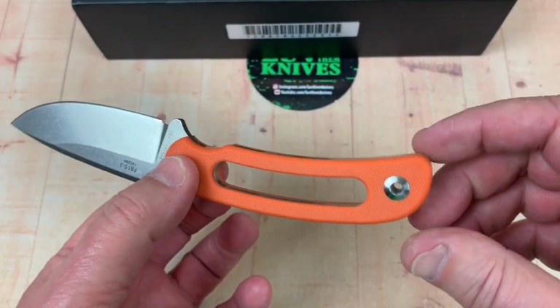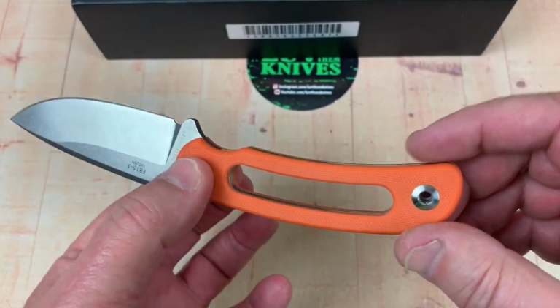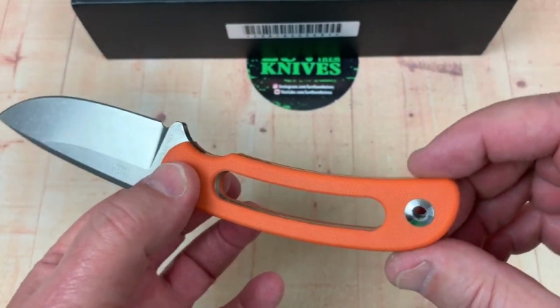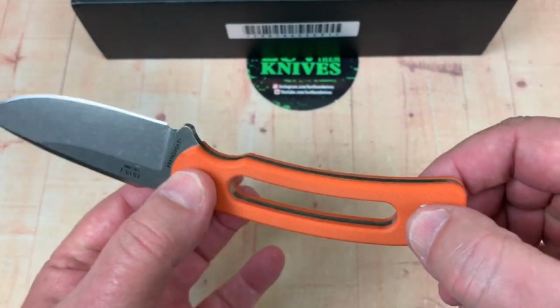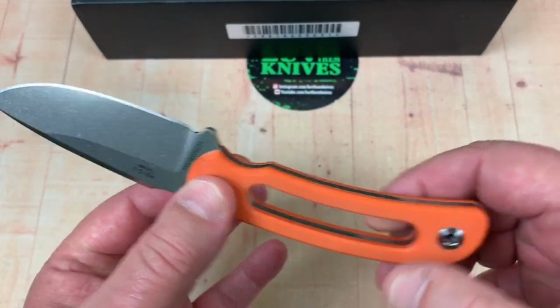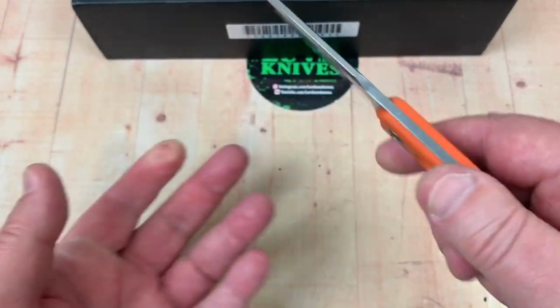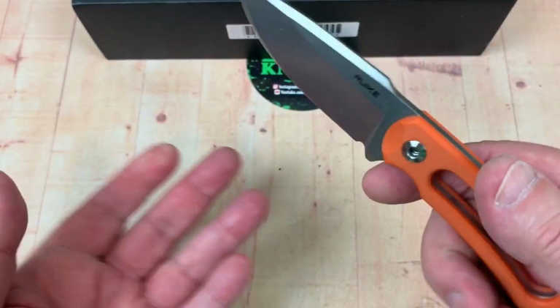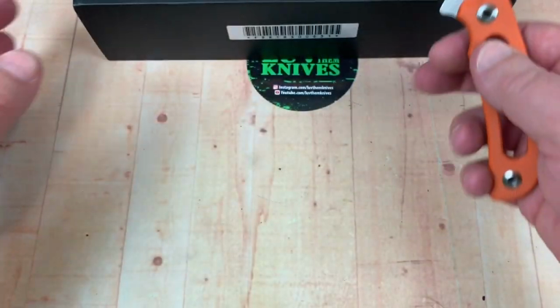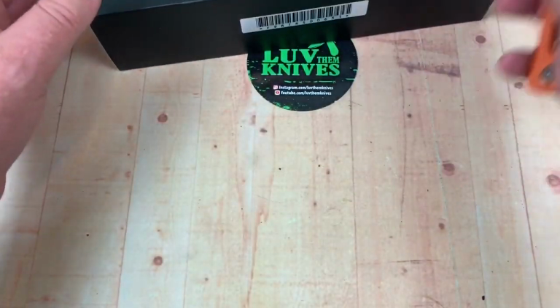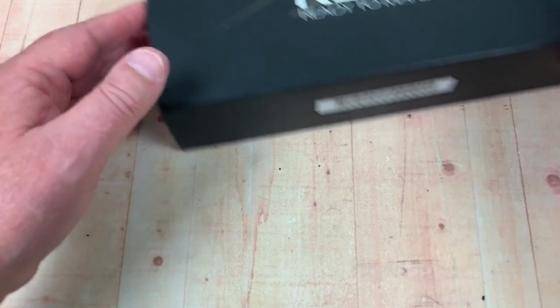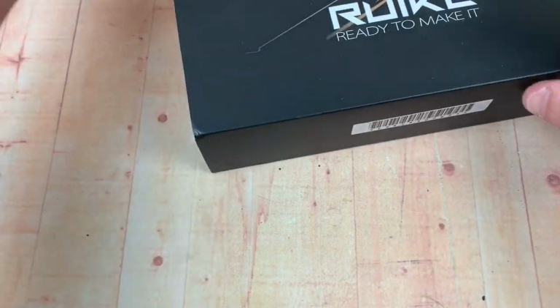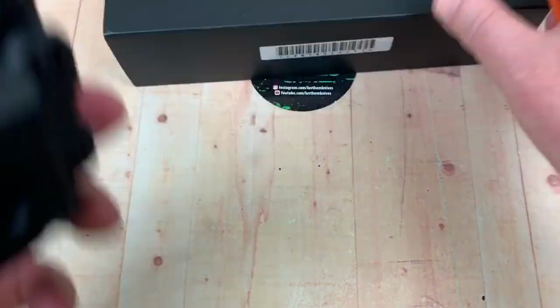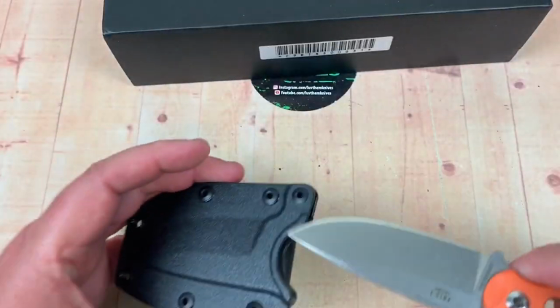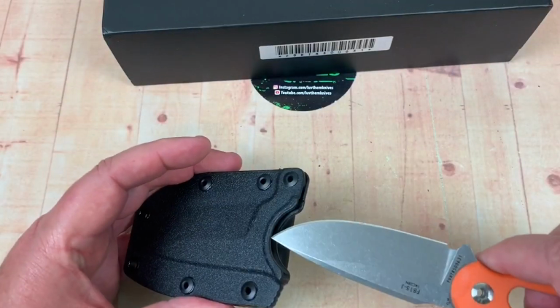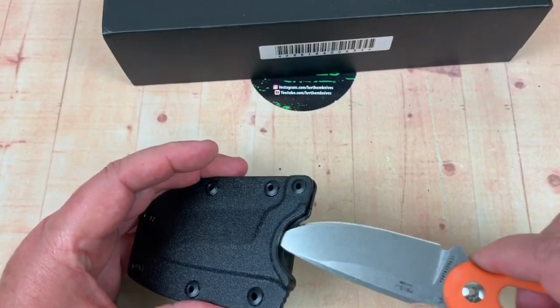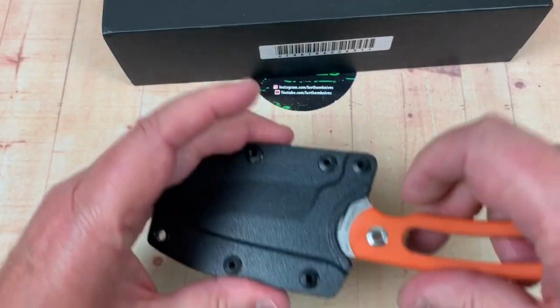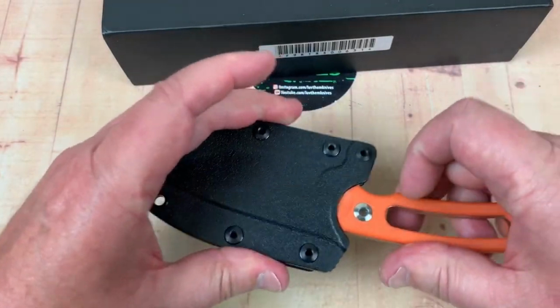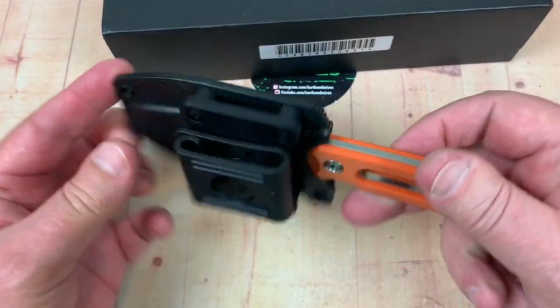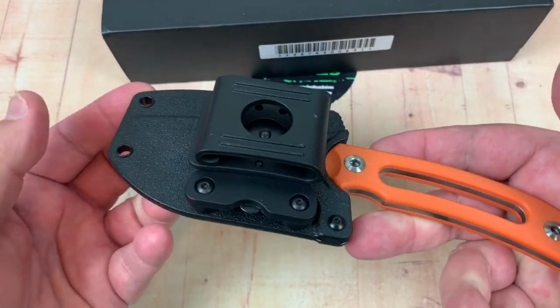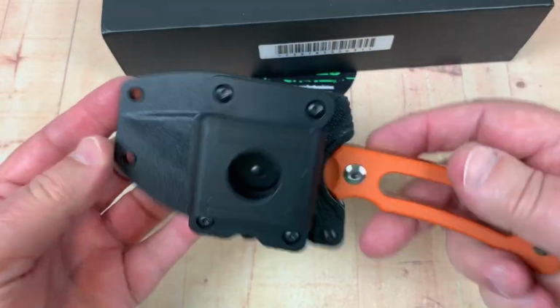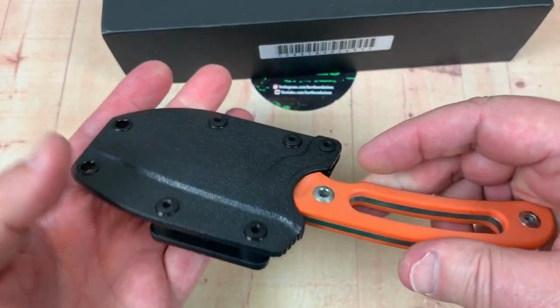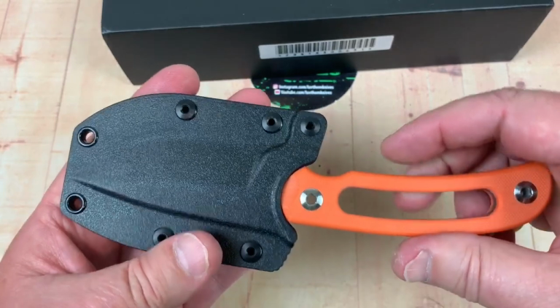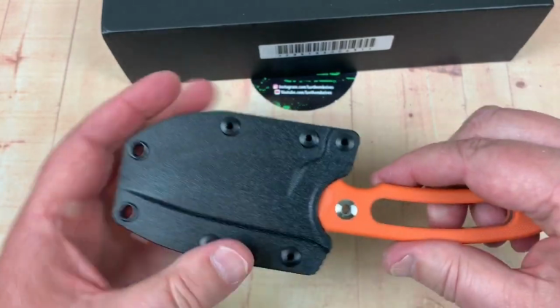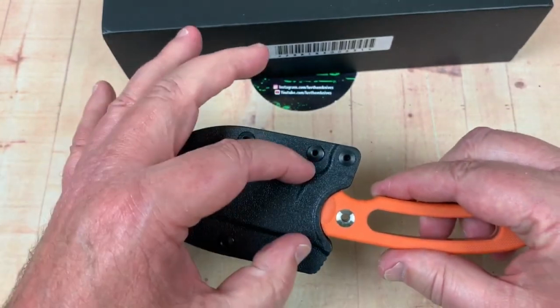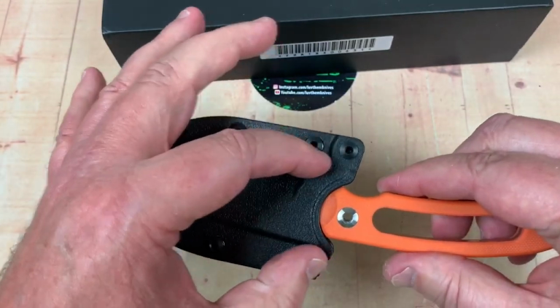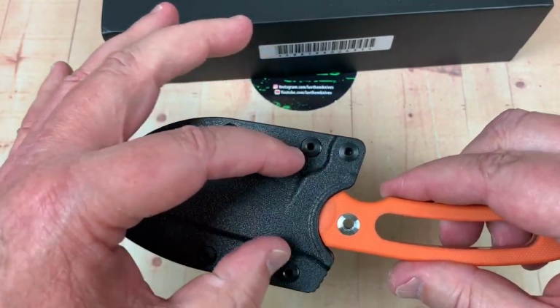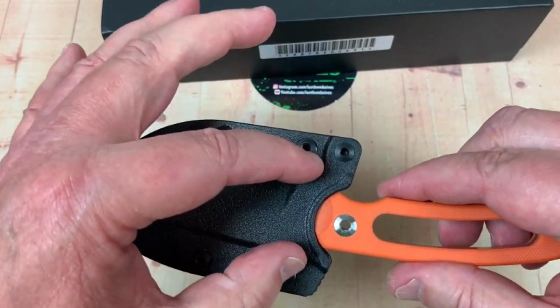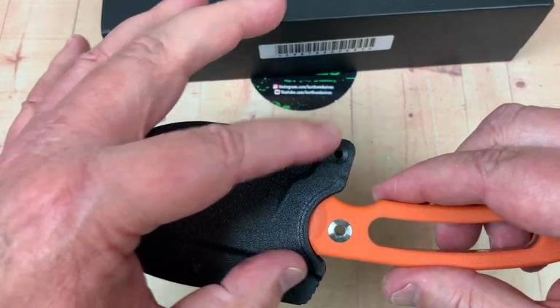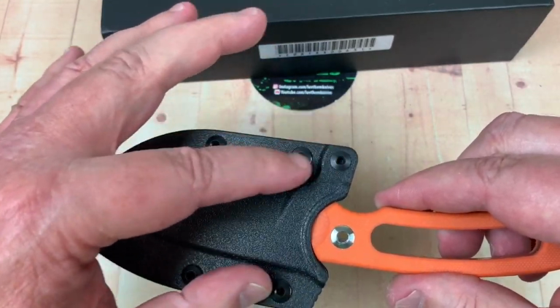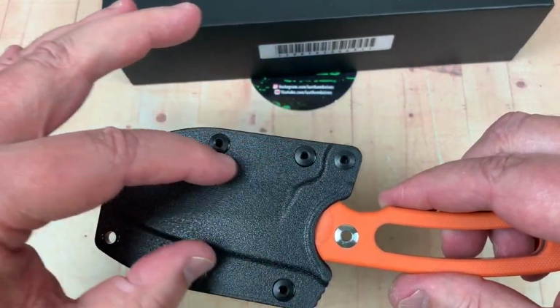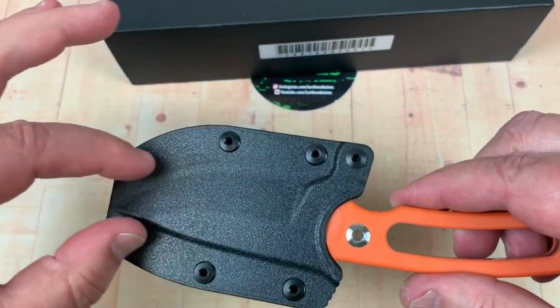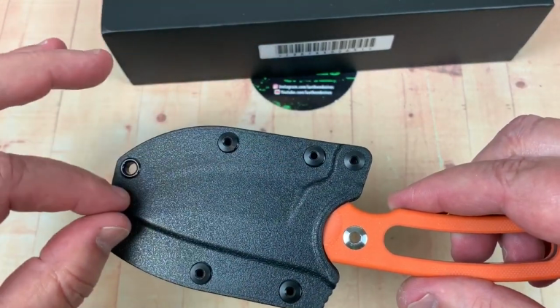Obviously, like I said, you could take these scales off, cord wrap it, do some different things. Really like the little sheath that goes with it. That's nice. I would like one of those little leather sheaths you could get.